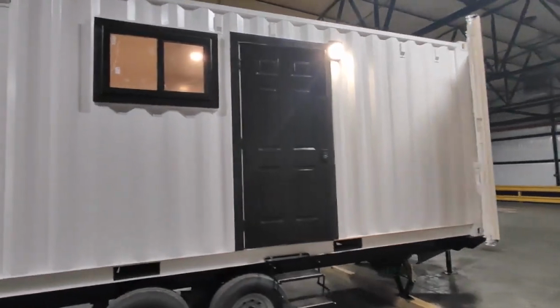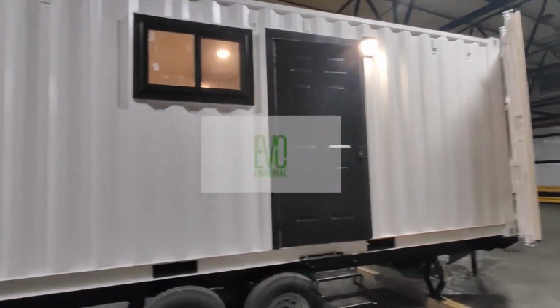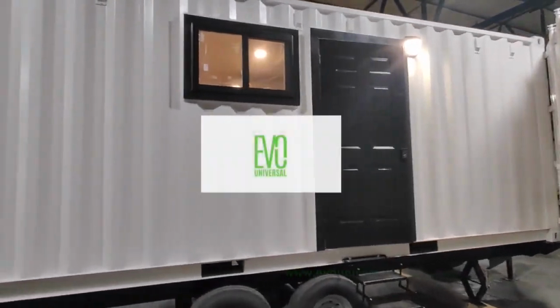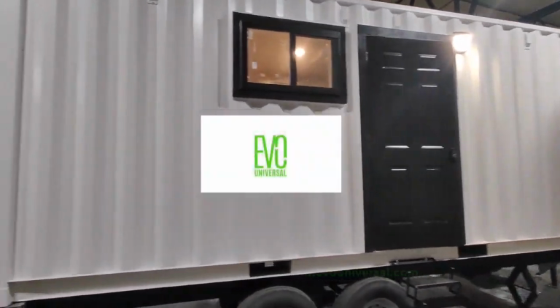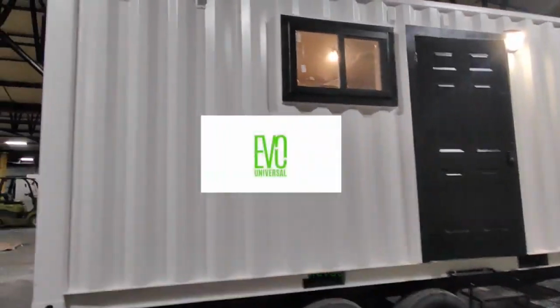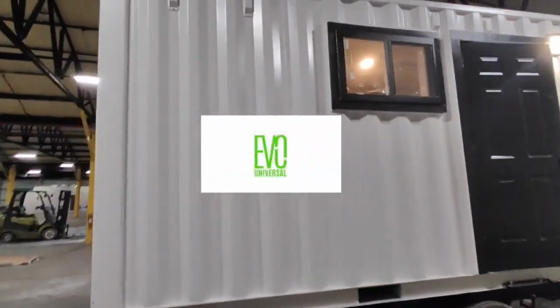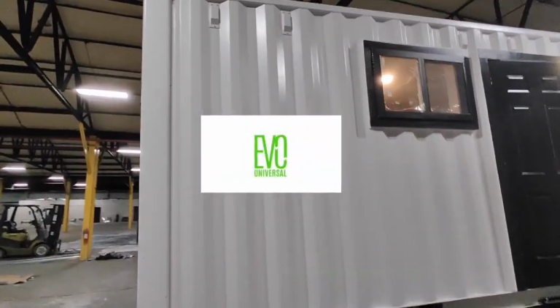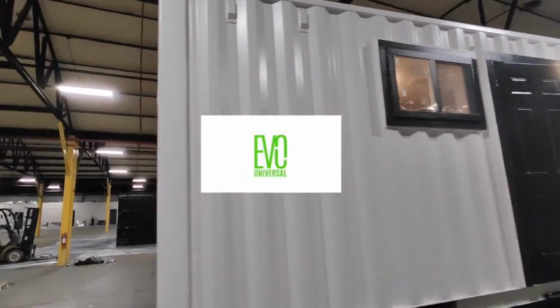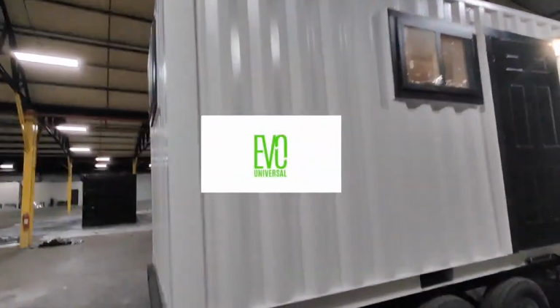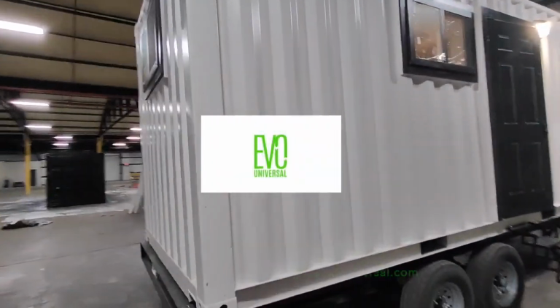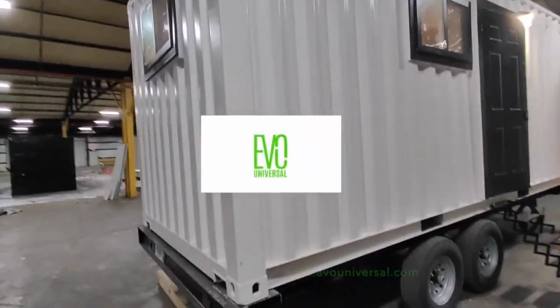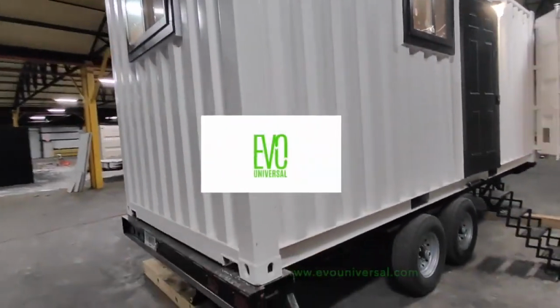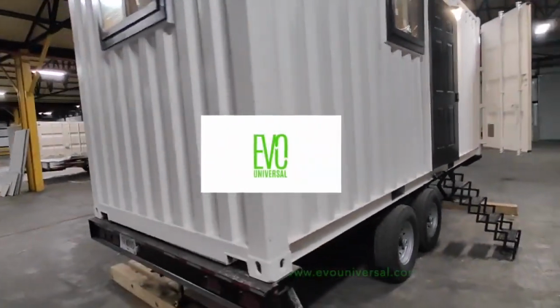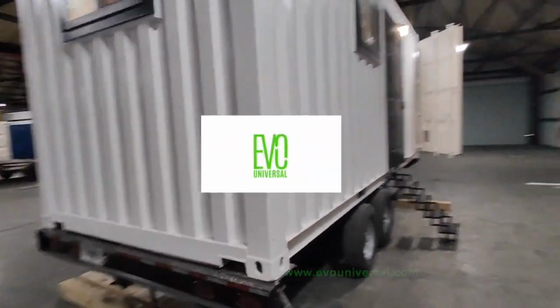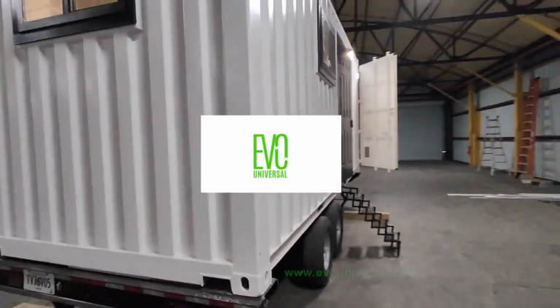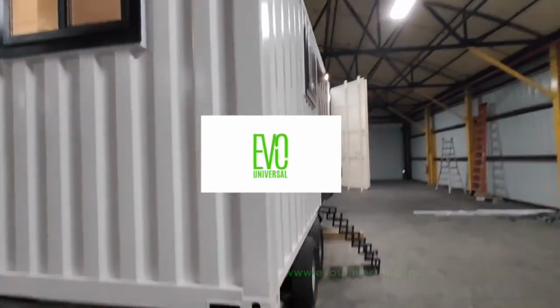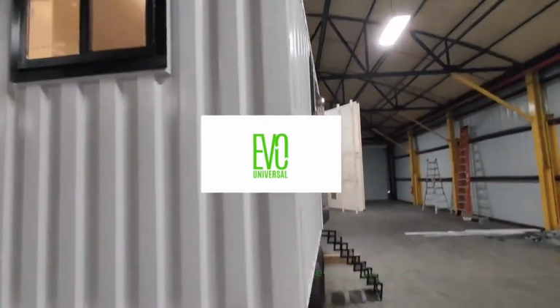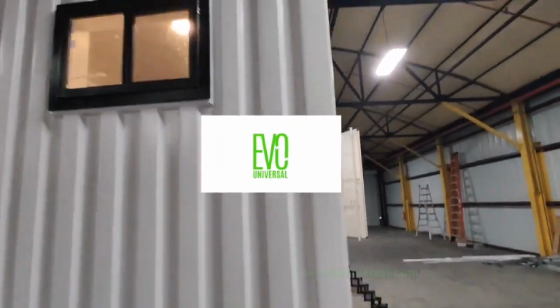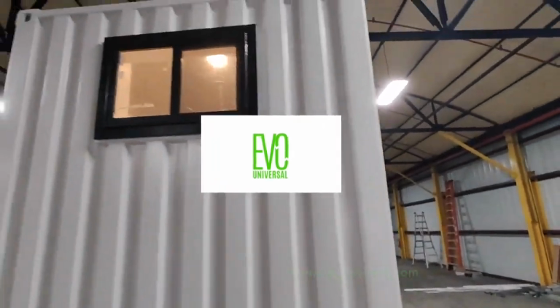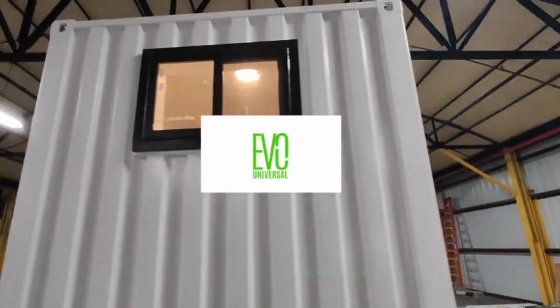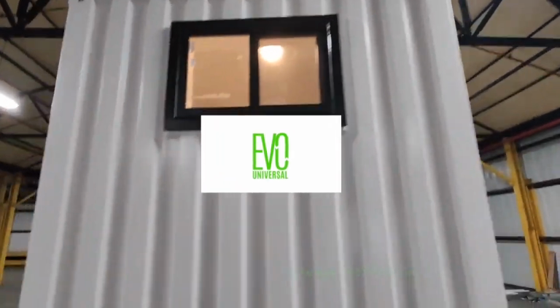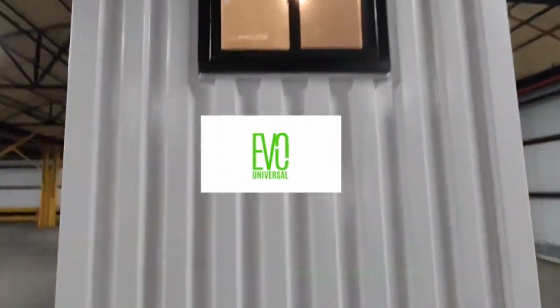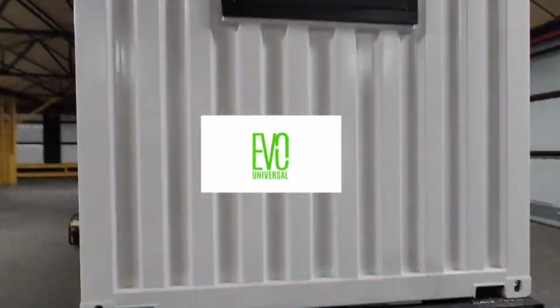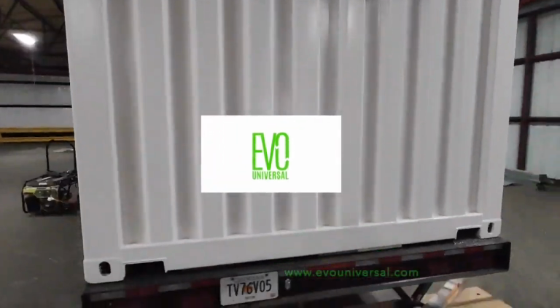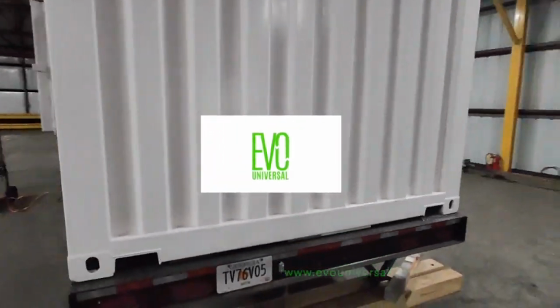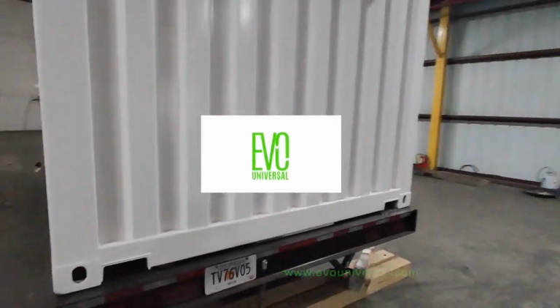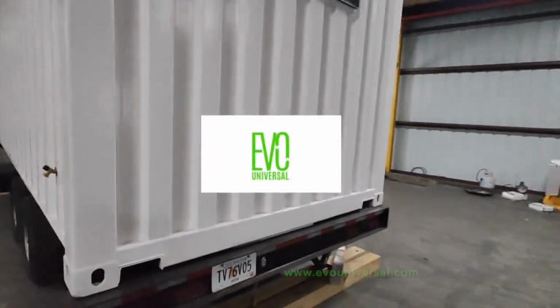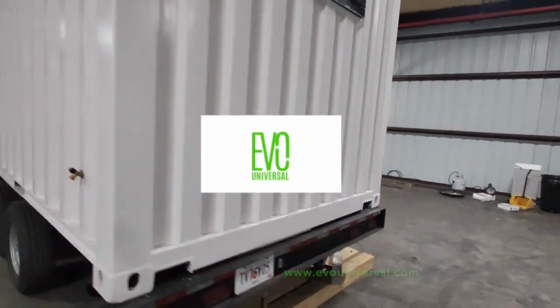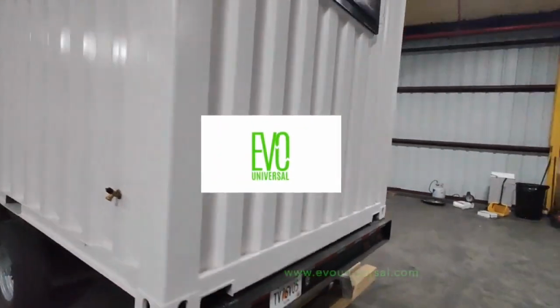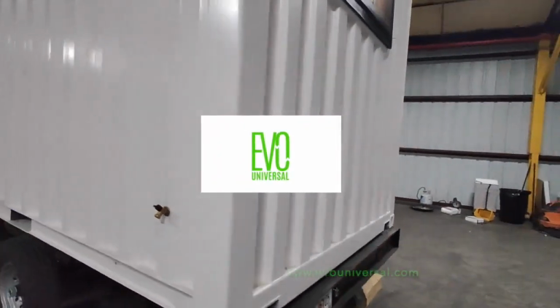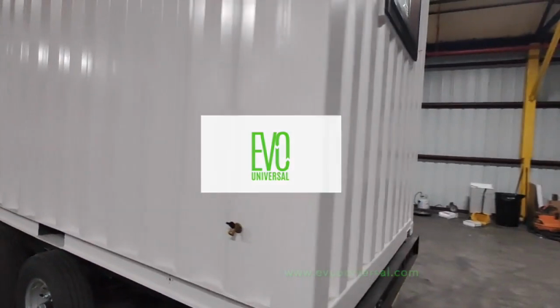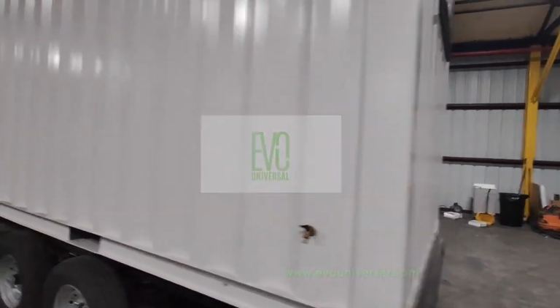Evo Universal introduces a new, modern 20-foot entirely standard cube container tiny home on wheels, available for sale at only $65,000.